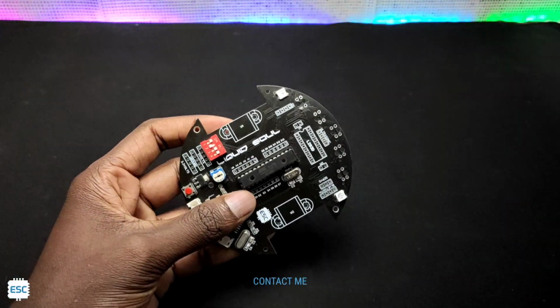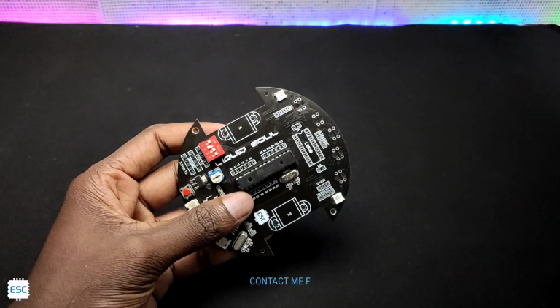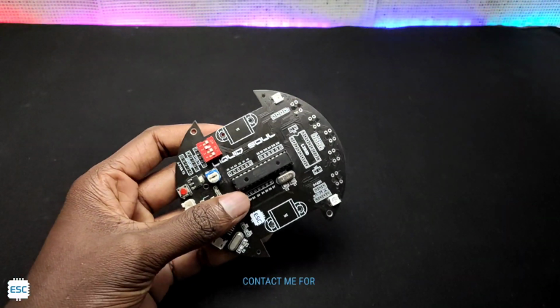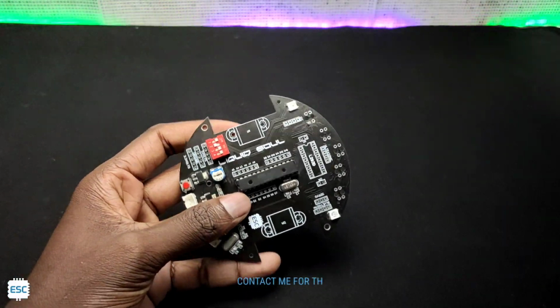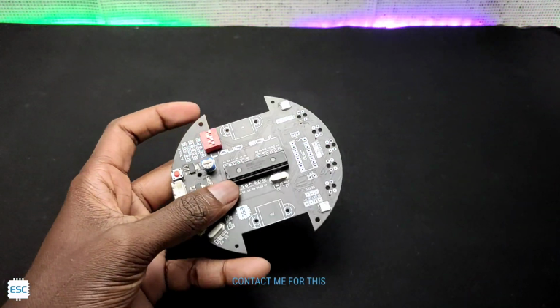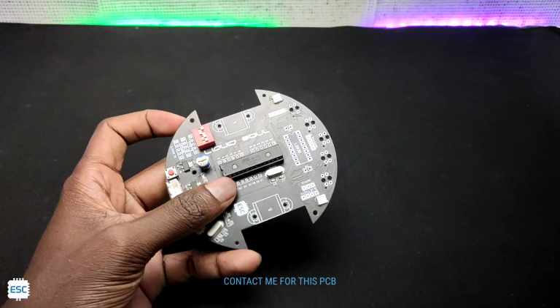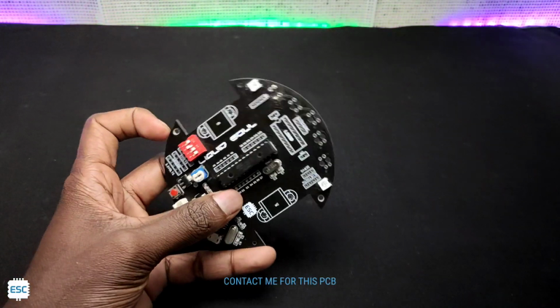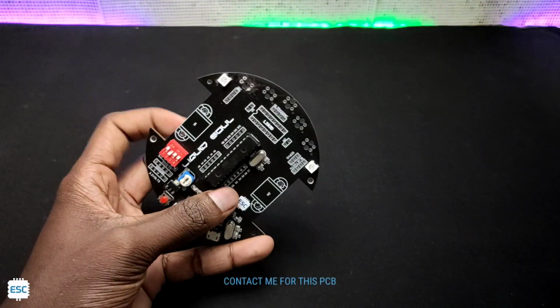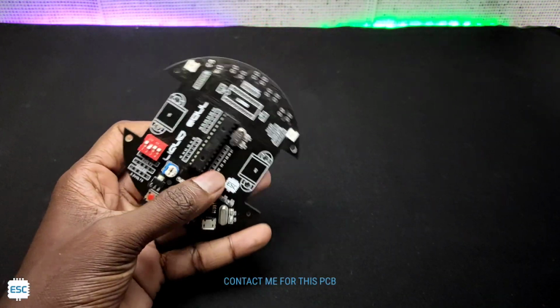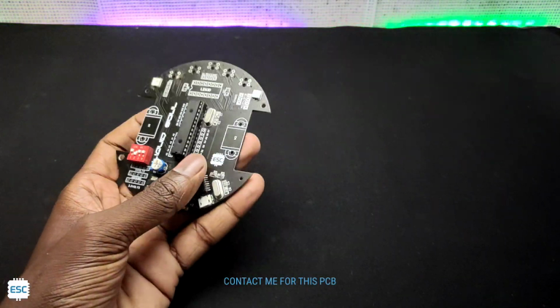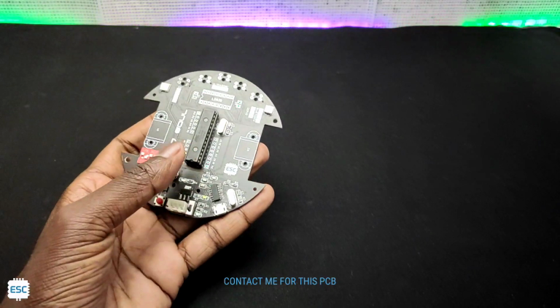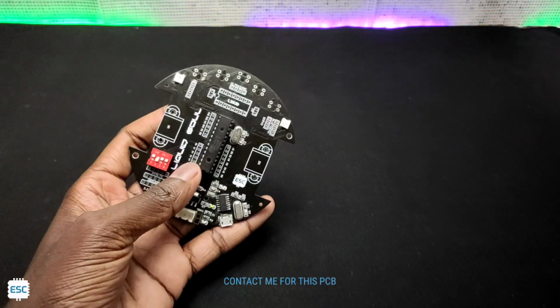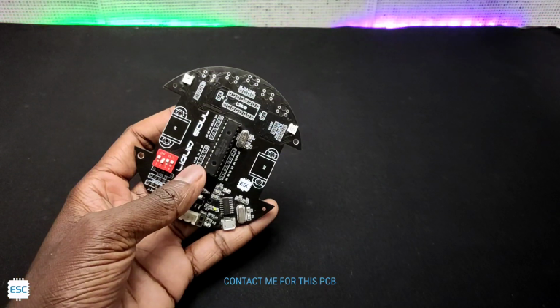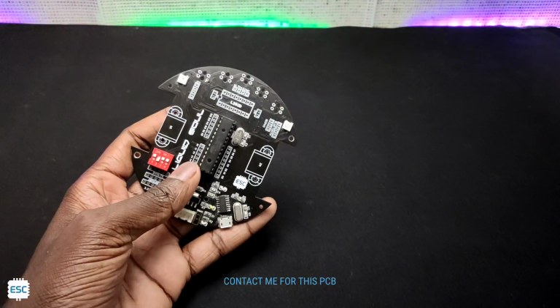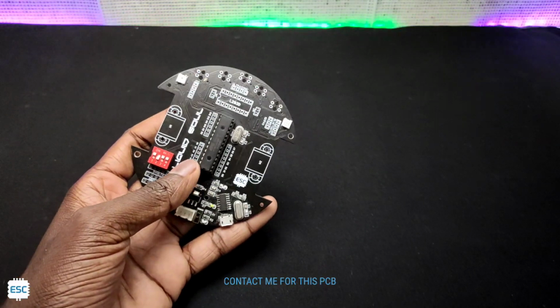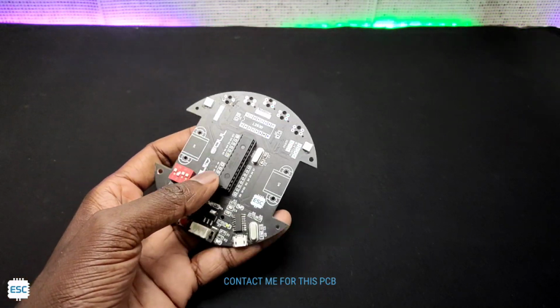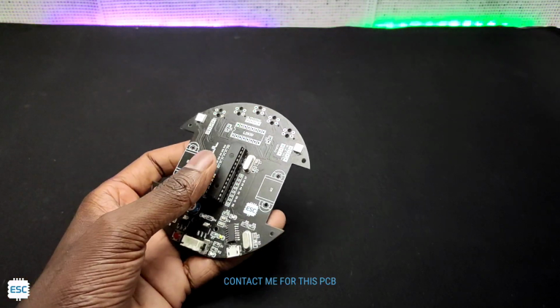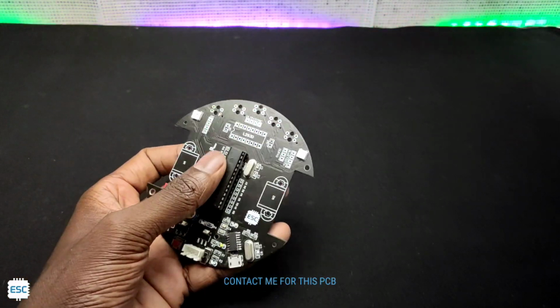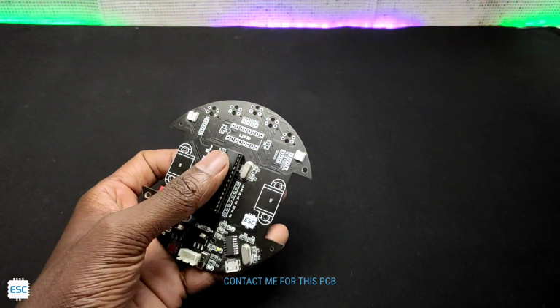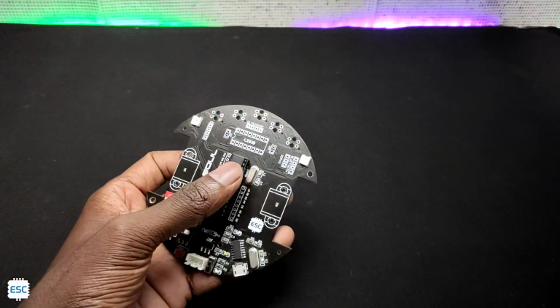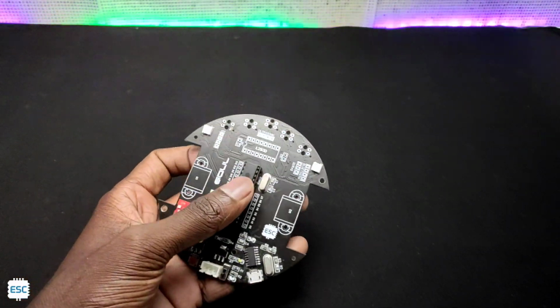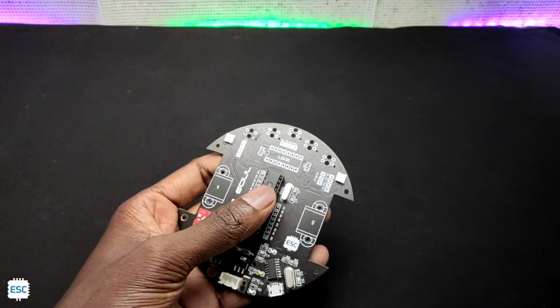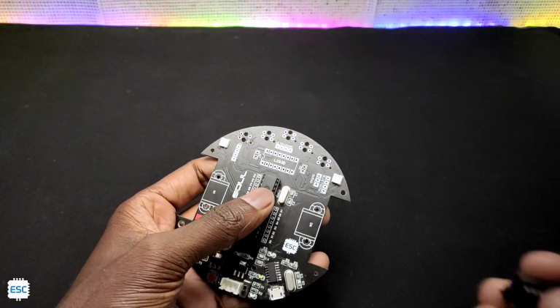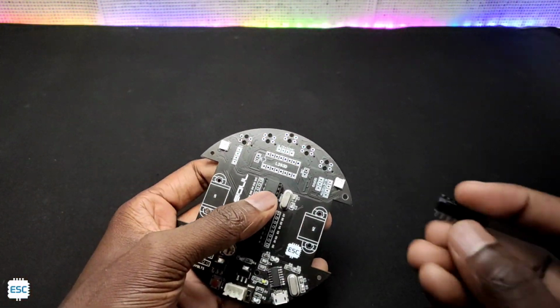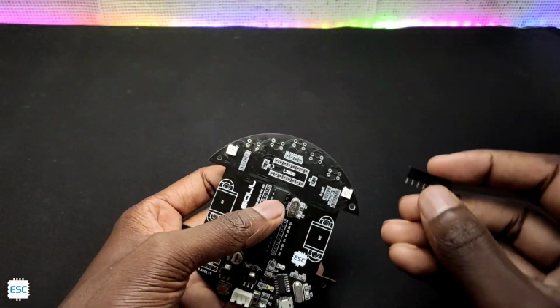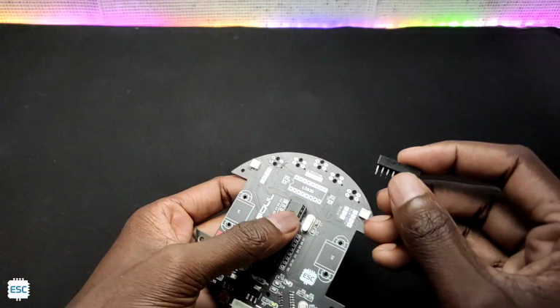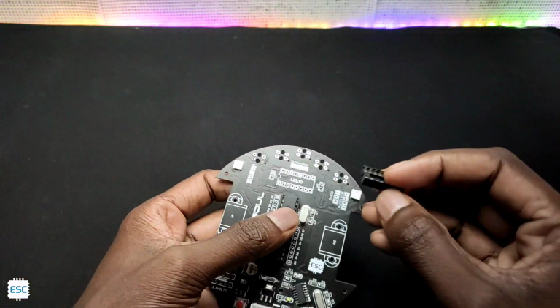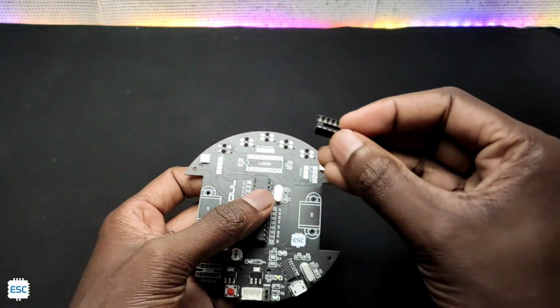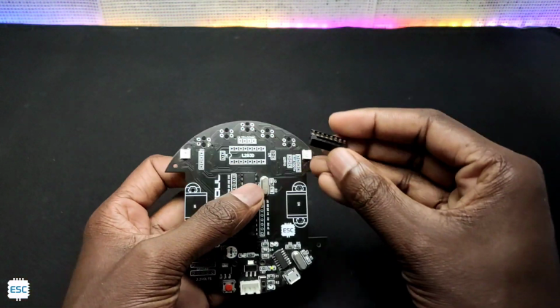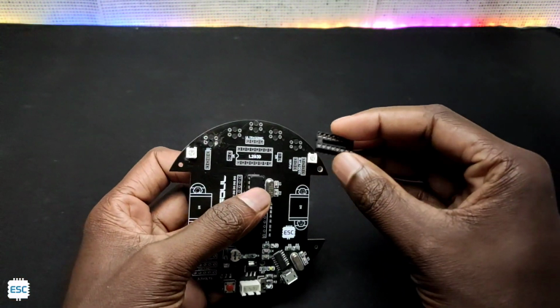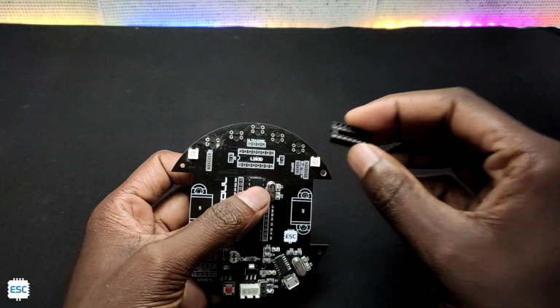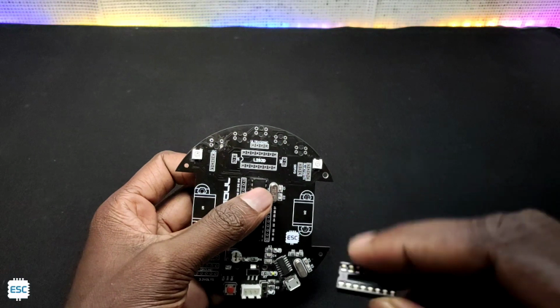Then customize the PCB and place the order. This is the PCB that I made in my previous video. Now let's add more components. I started with the L293D motor driver.